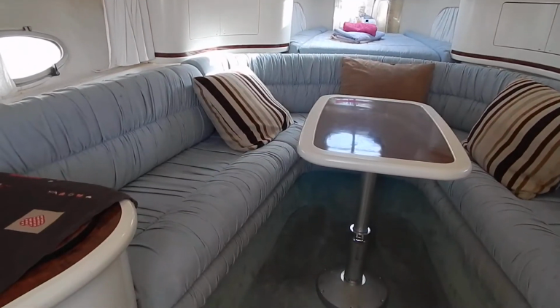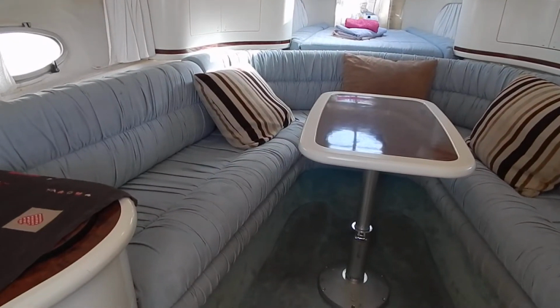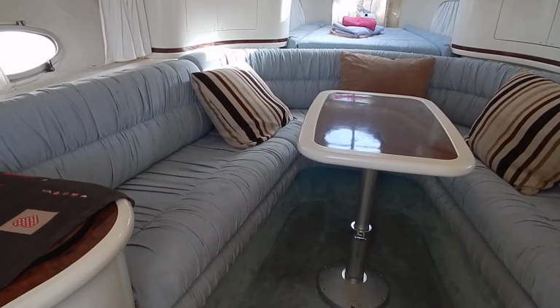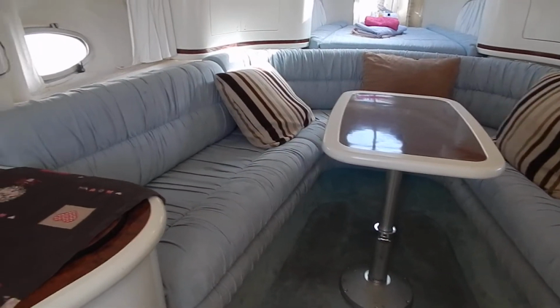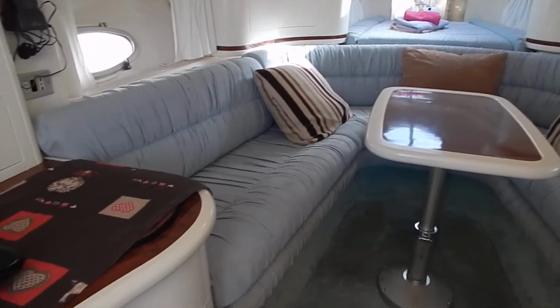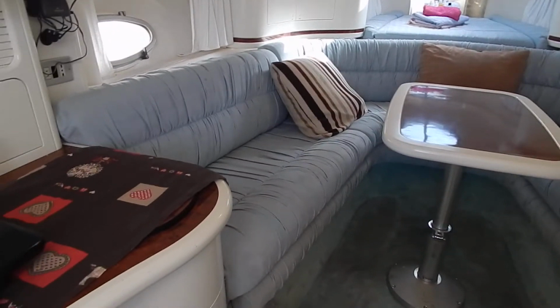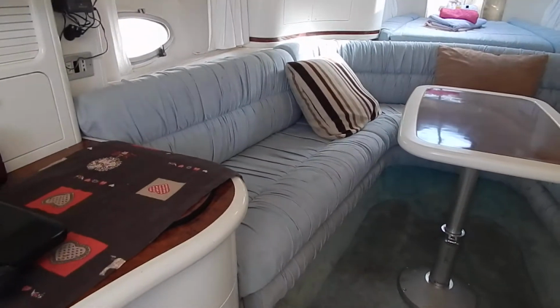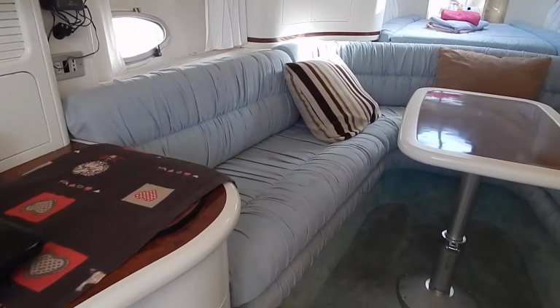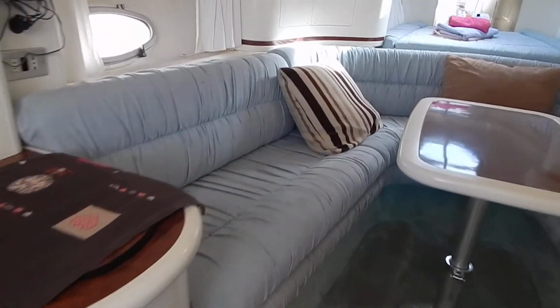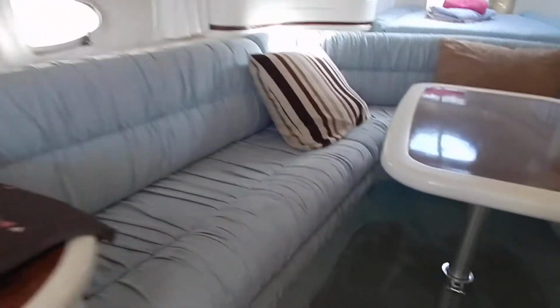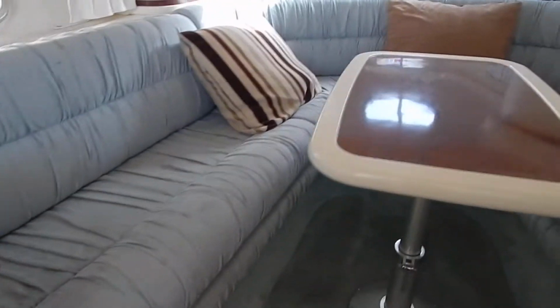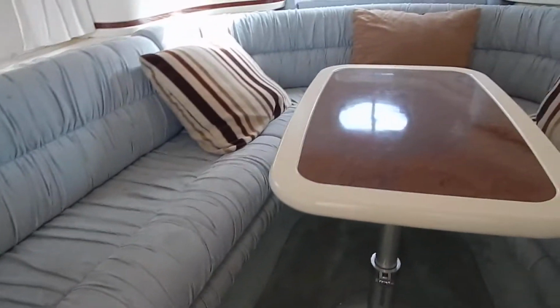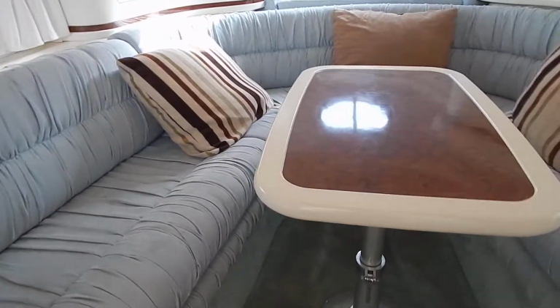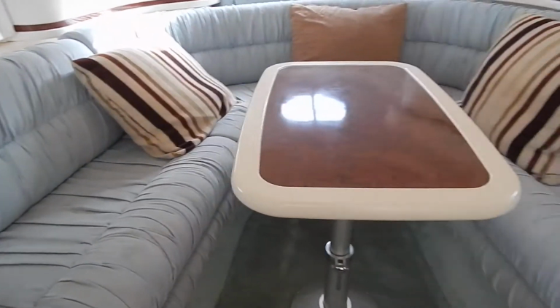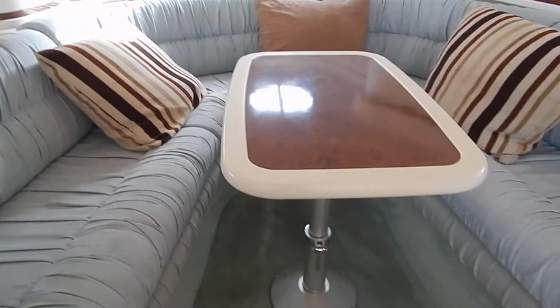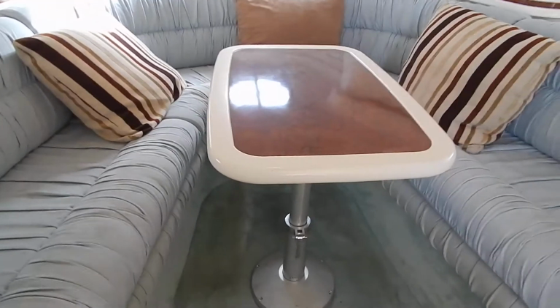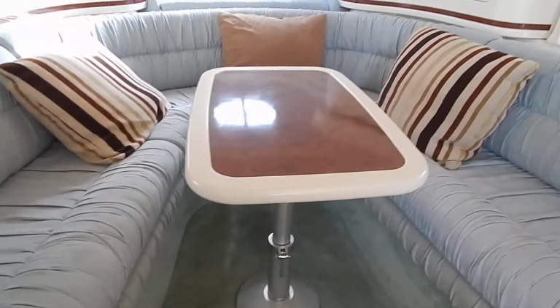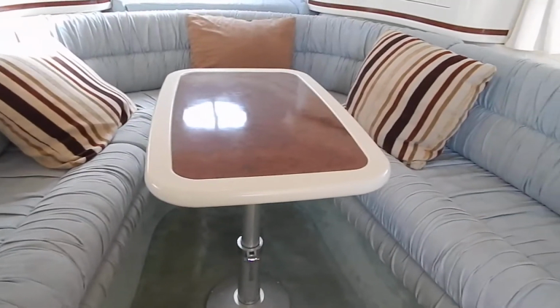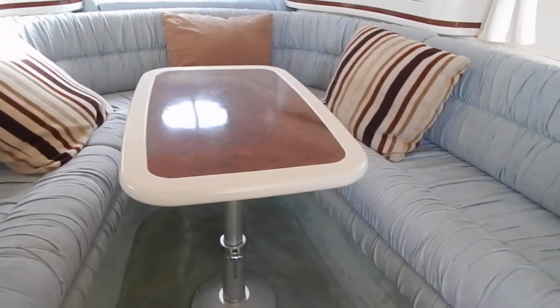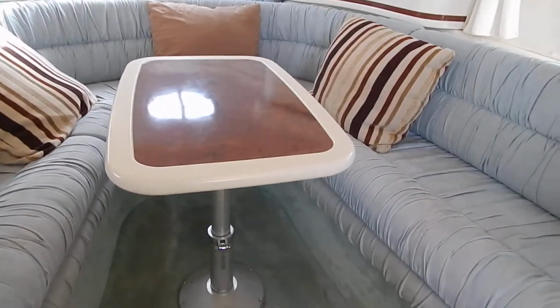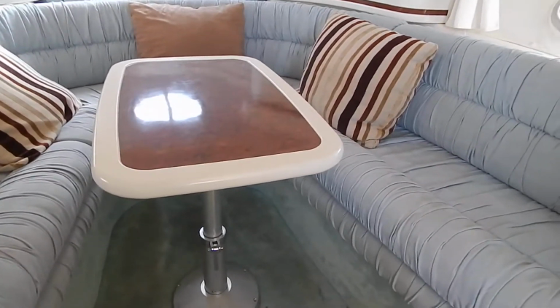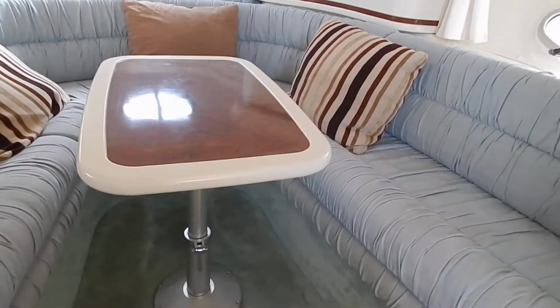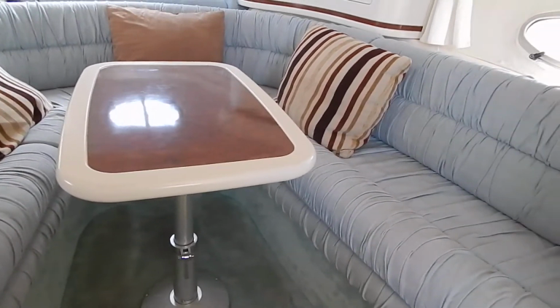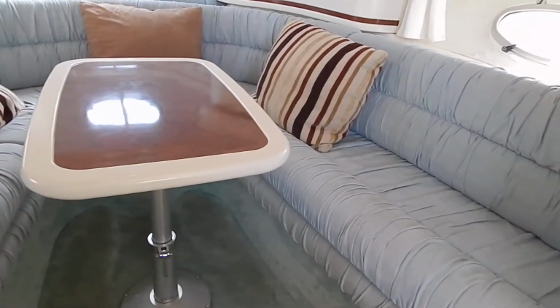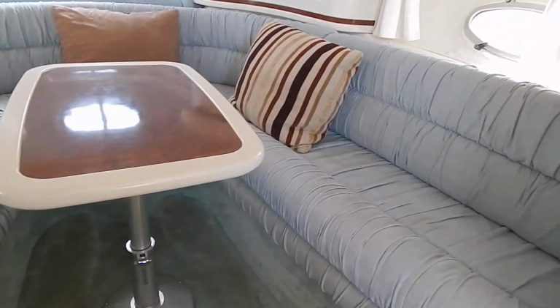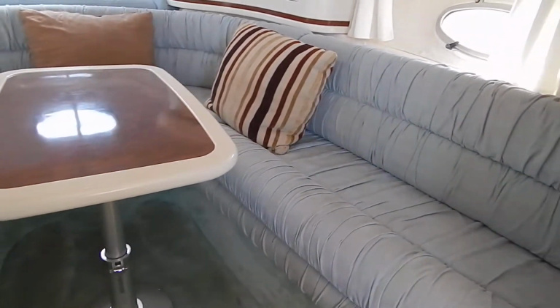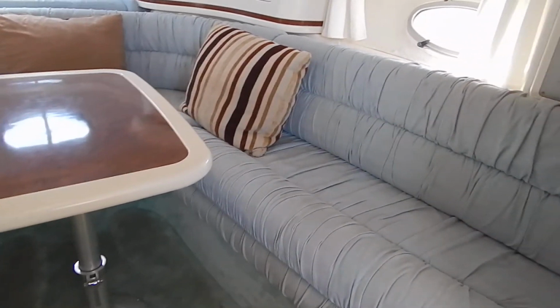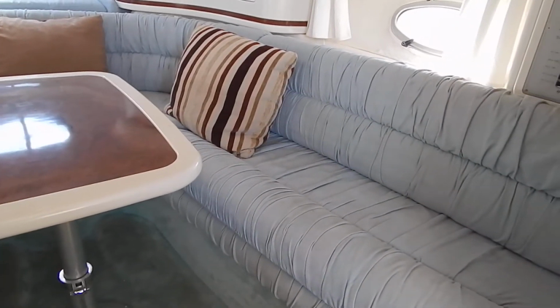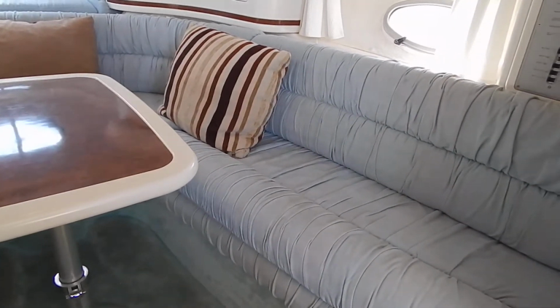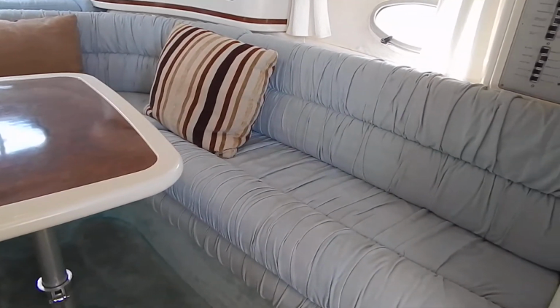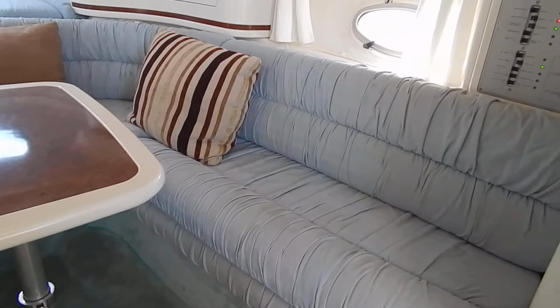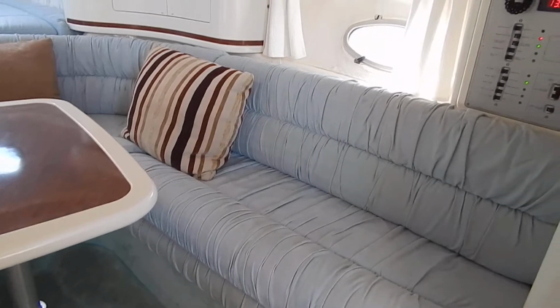Hi, I'm Brian from Boat Shed in Sud Med and we're inside a Cranchi 31 Aquamarina, with two 200 horse Volvos.